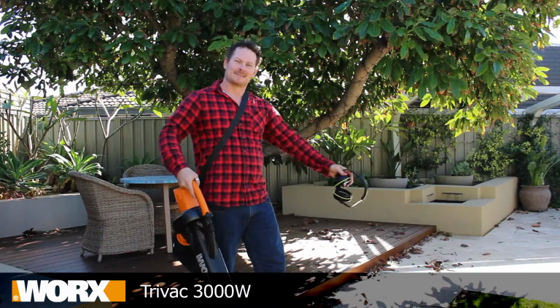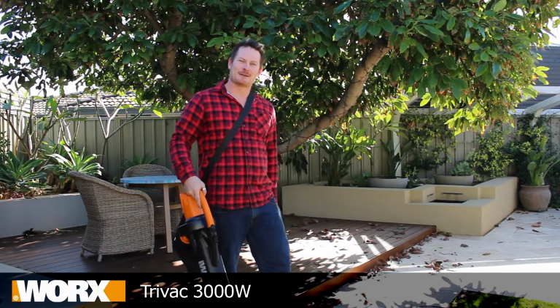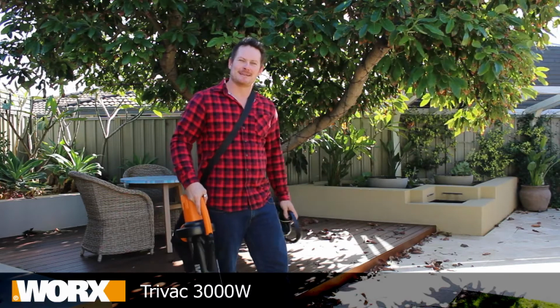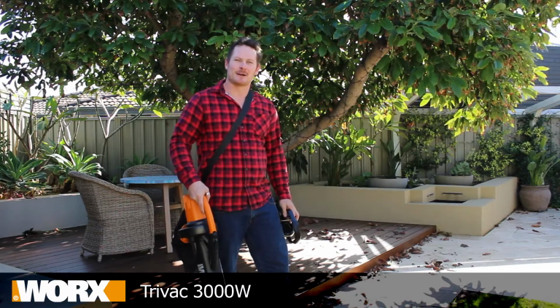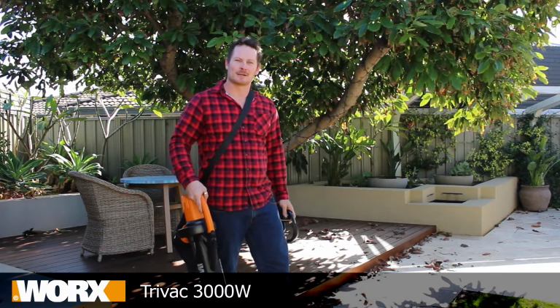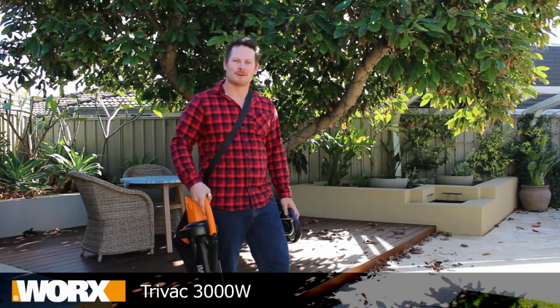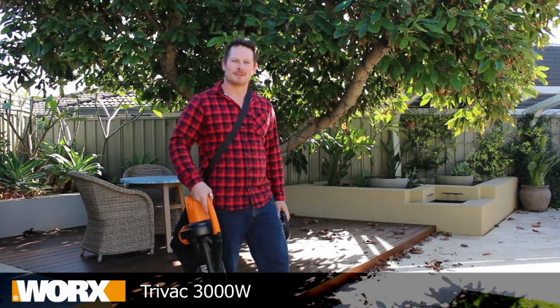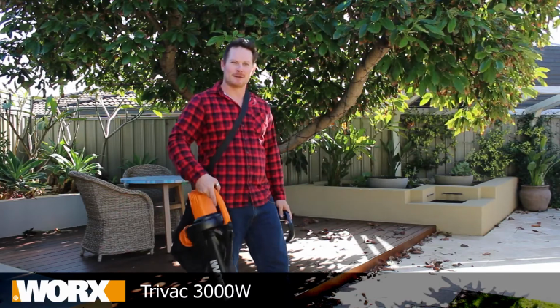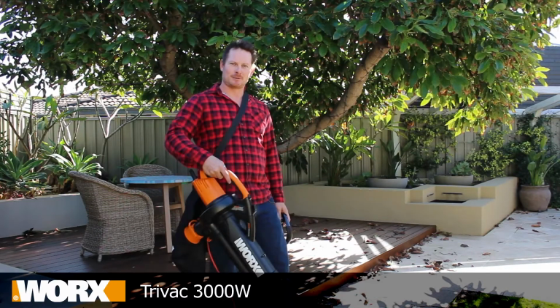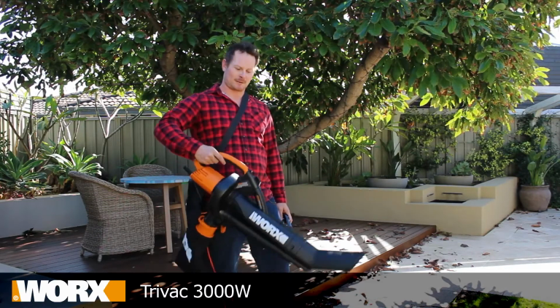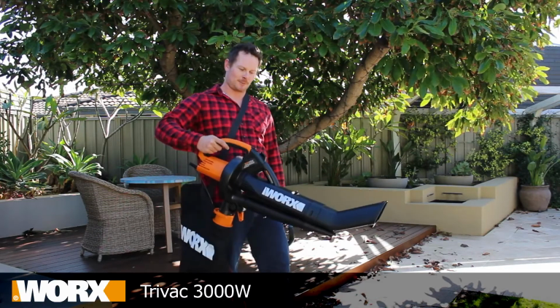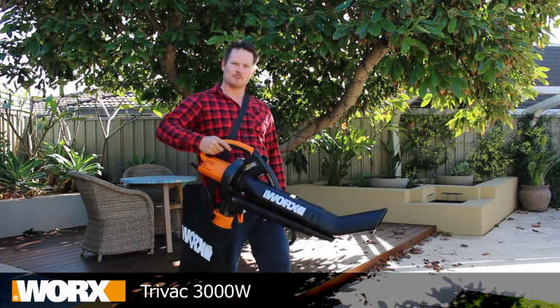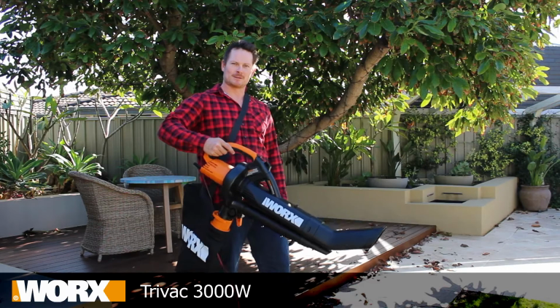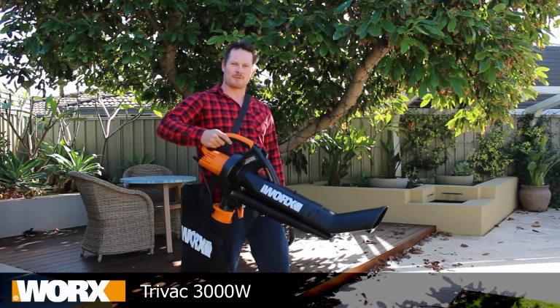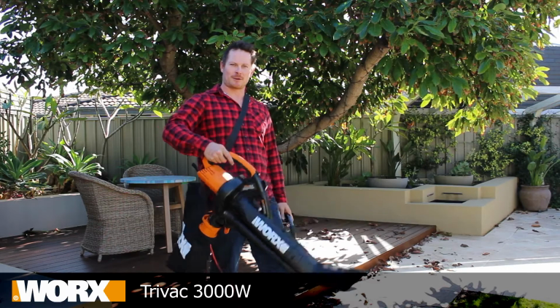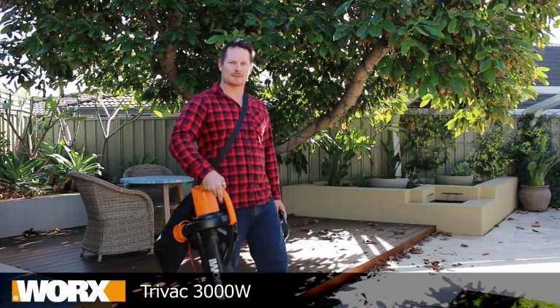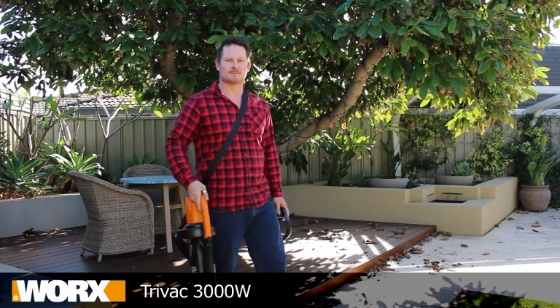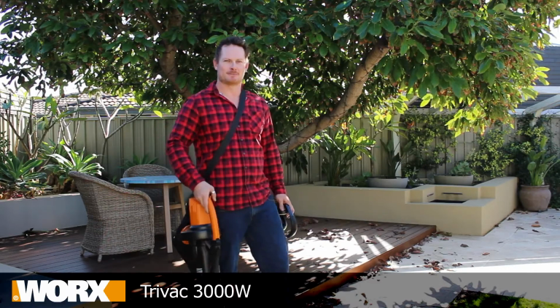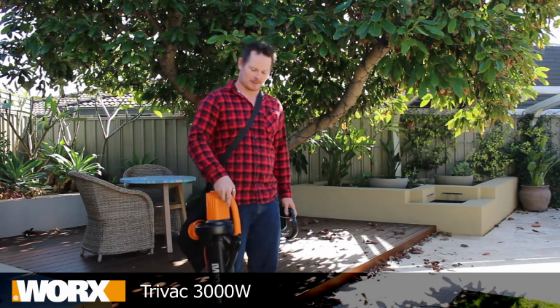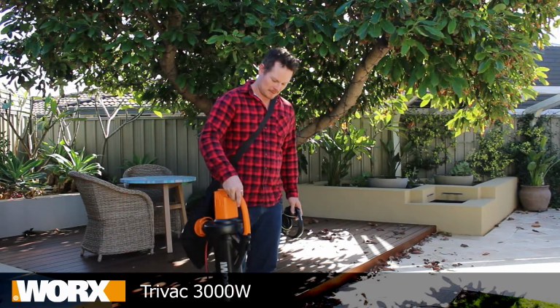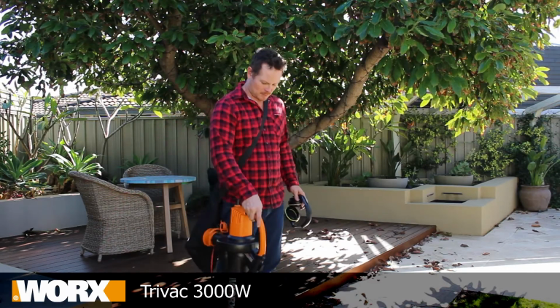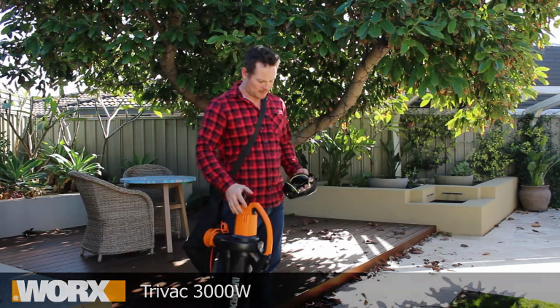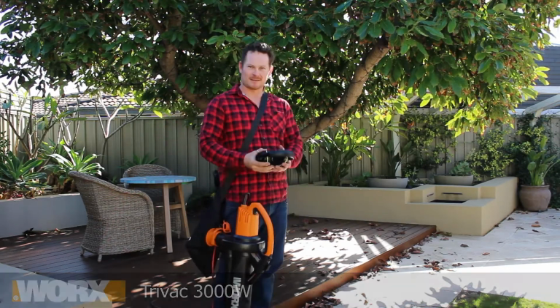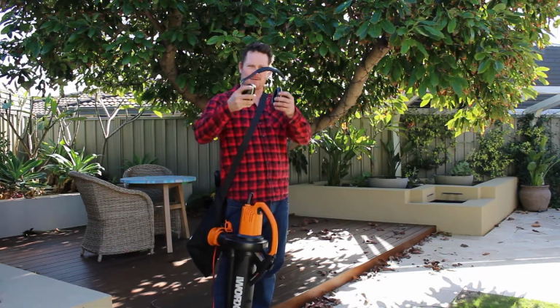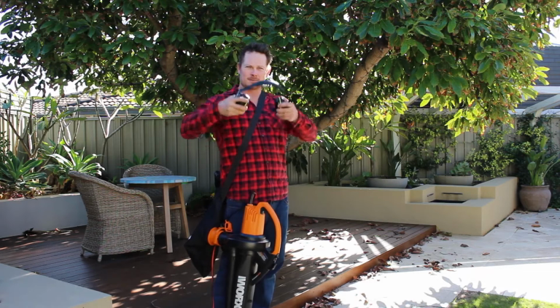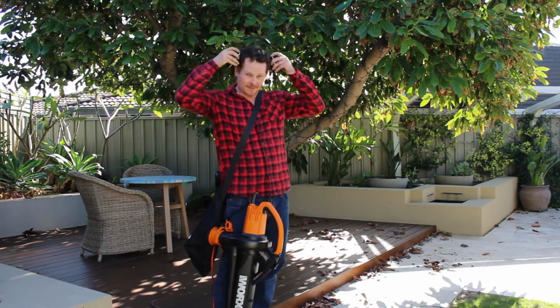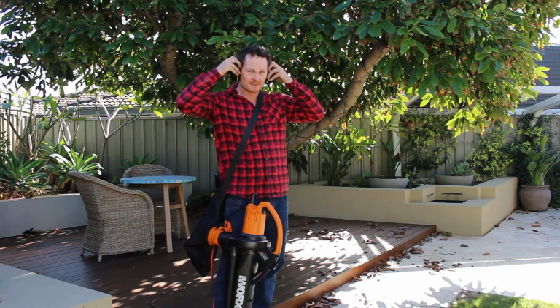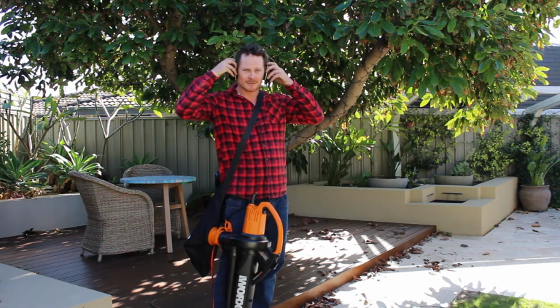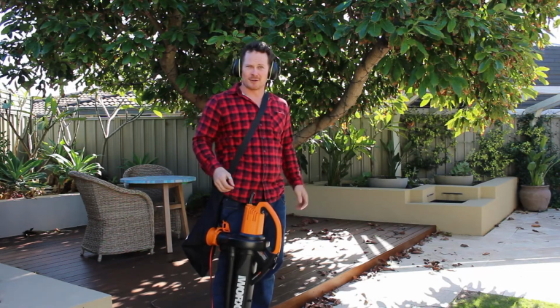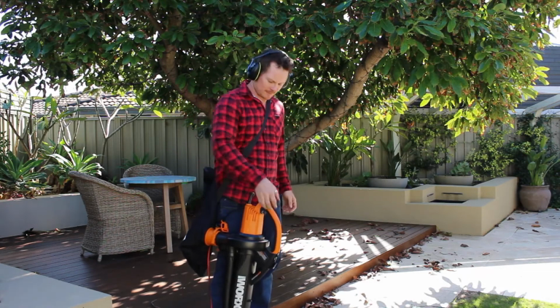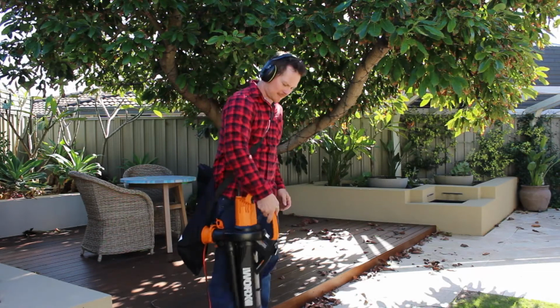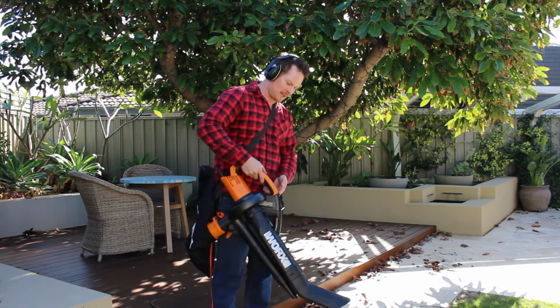The quickest and easiest way to crush up those leaves is by using a blow vac like this one from Worx. It's a TriVac 3000 and it's got some serious punch. So what you want to do is definitely use some earmuffs, turn her on and suck up those leaves.